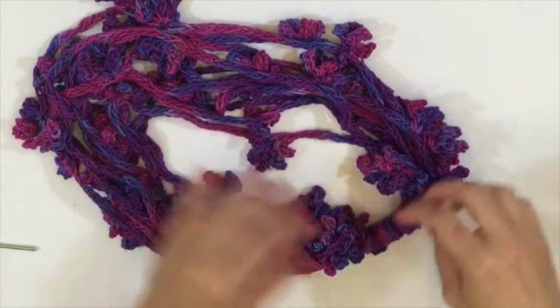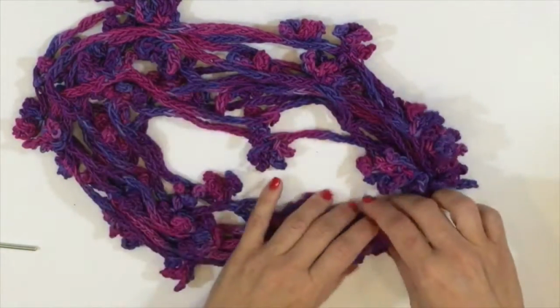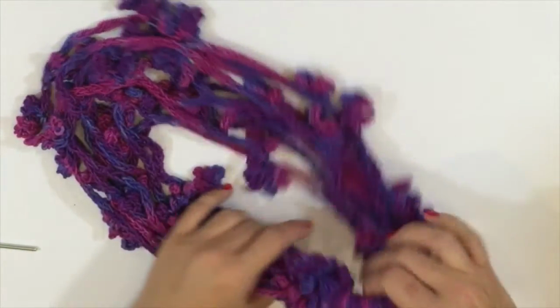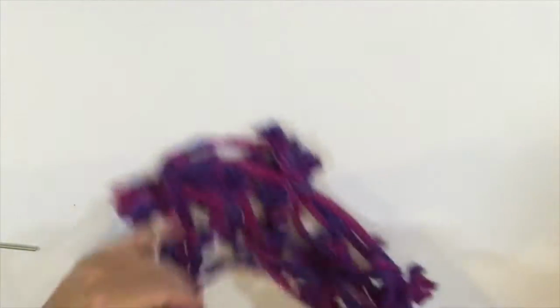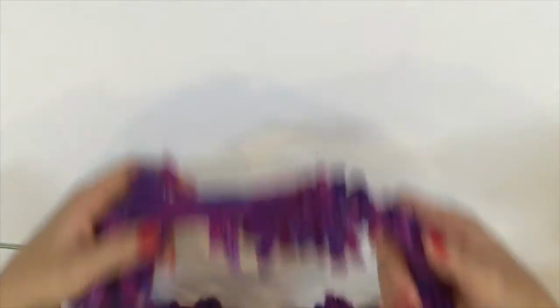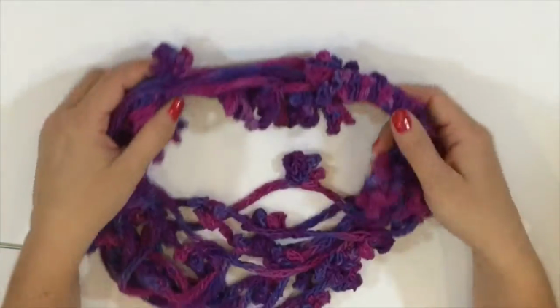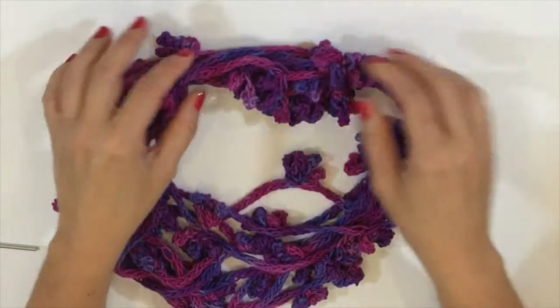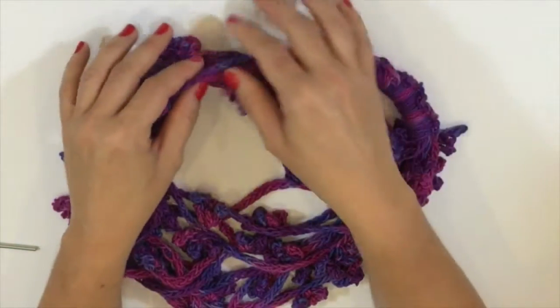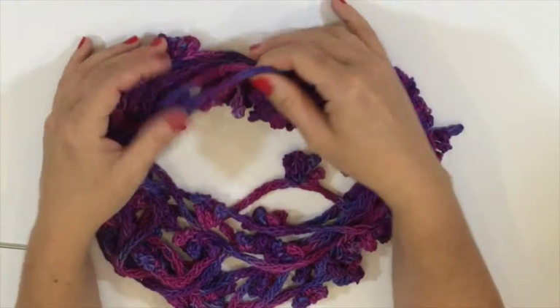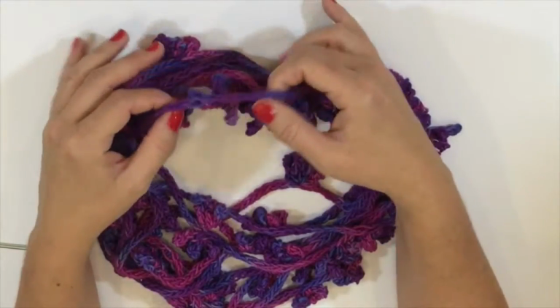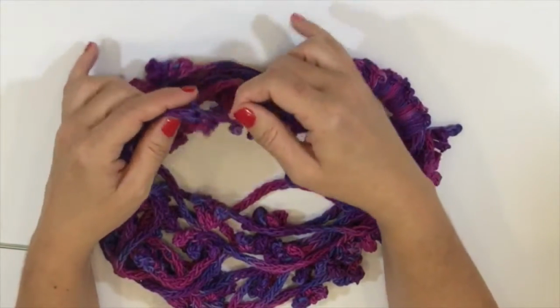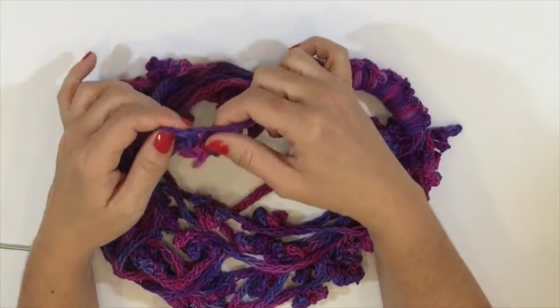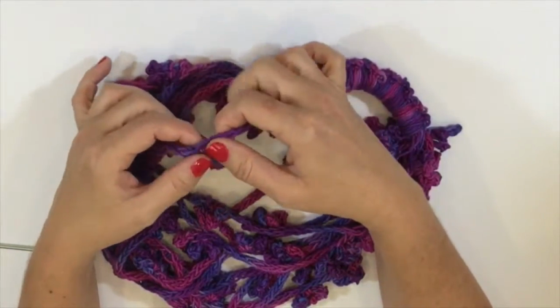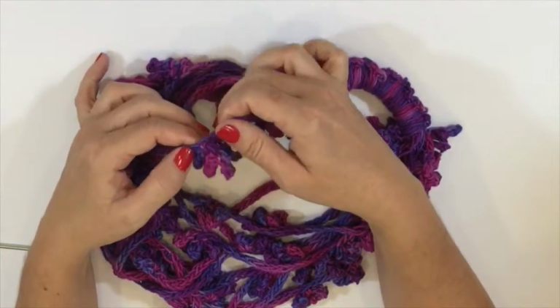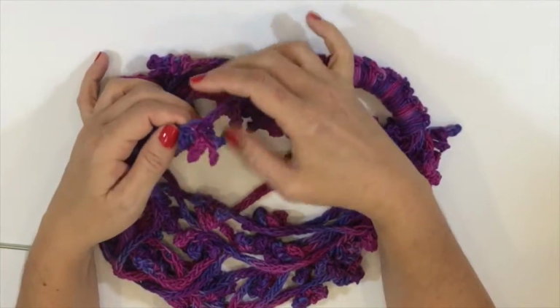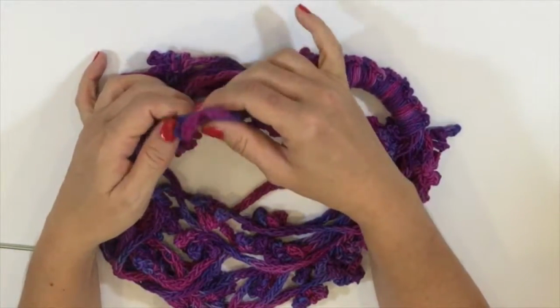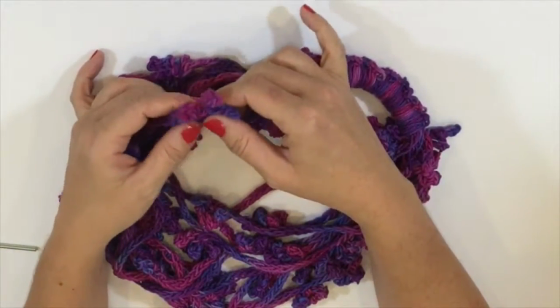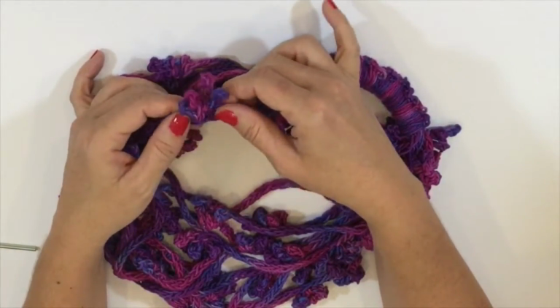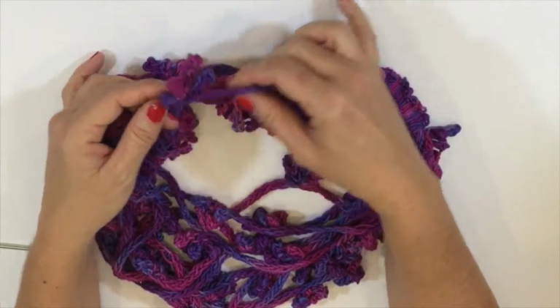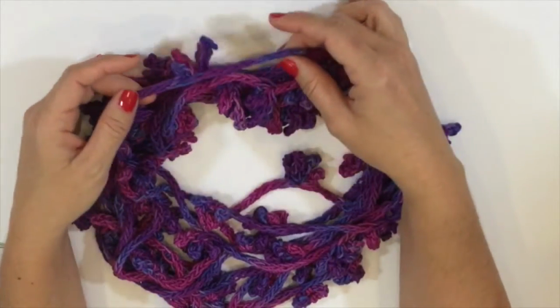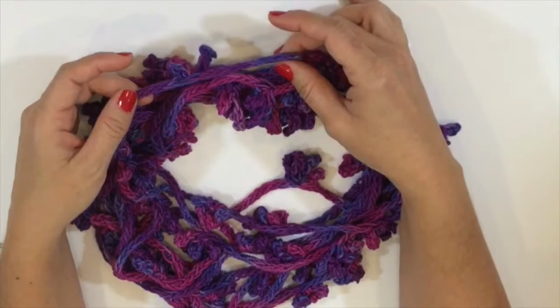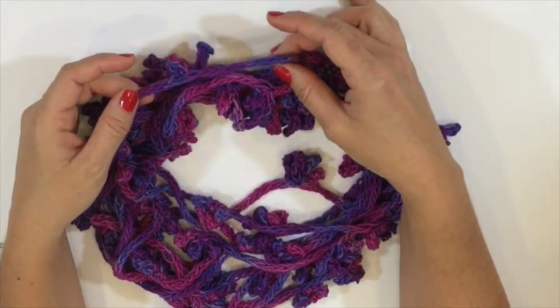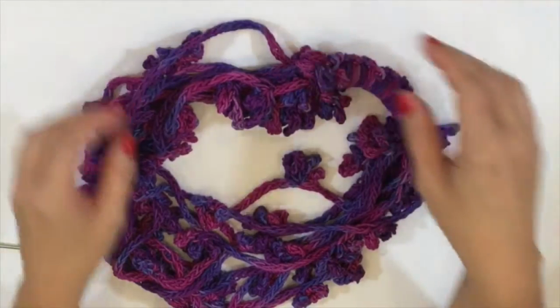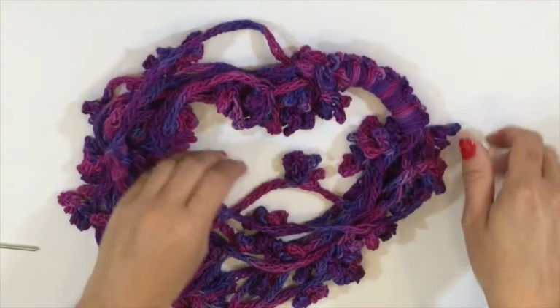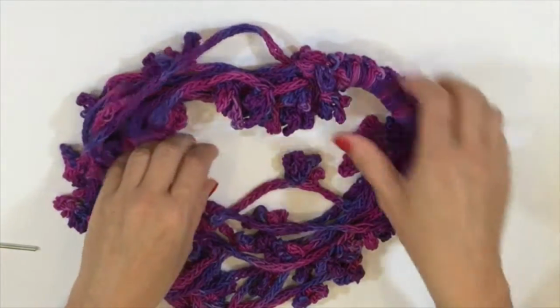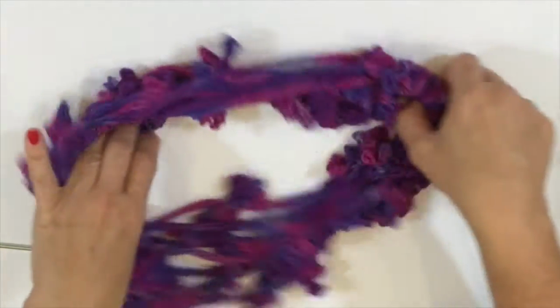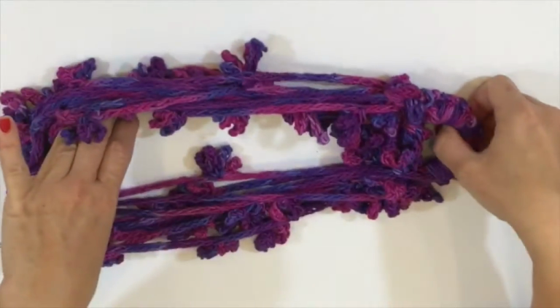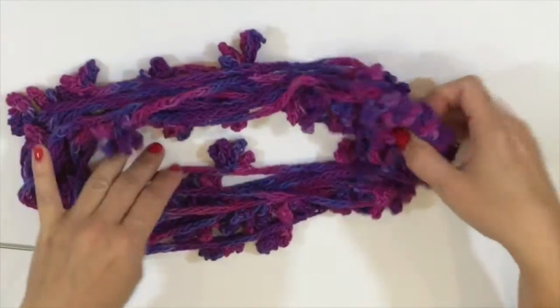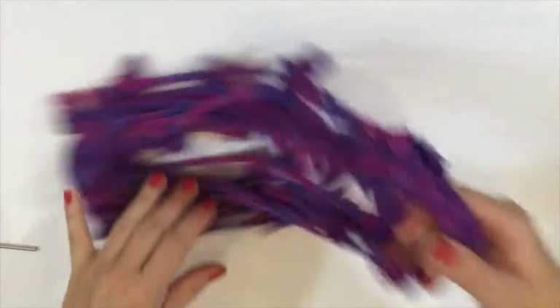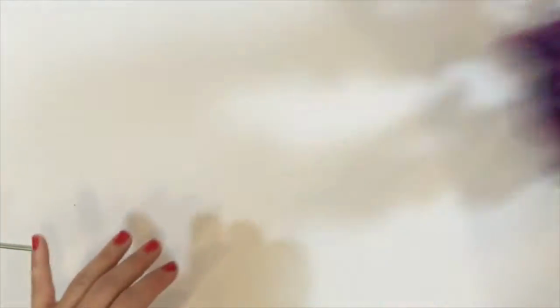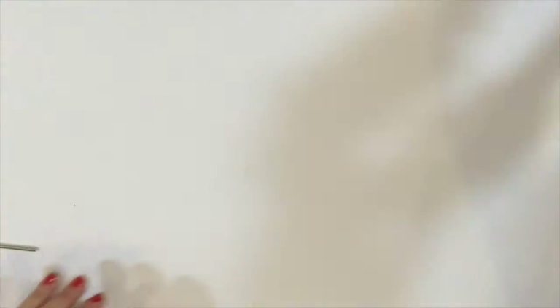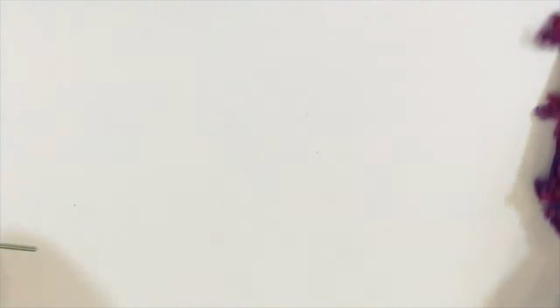Today in this video, I'll show you how to do the I-cord and picots to make these adorable little flowers on the cord. So let's get started.